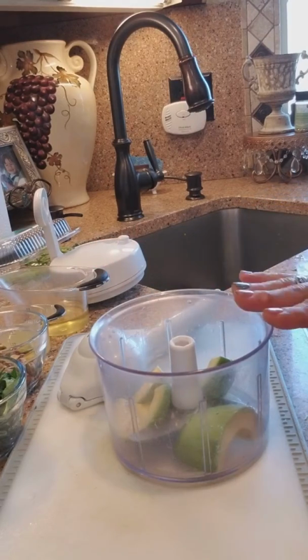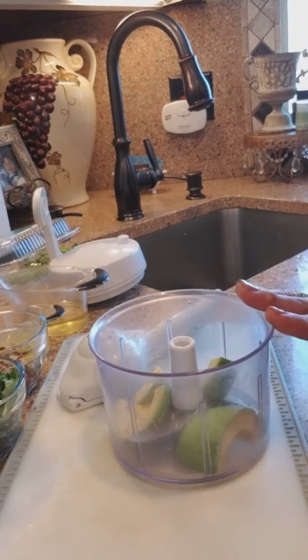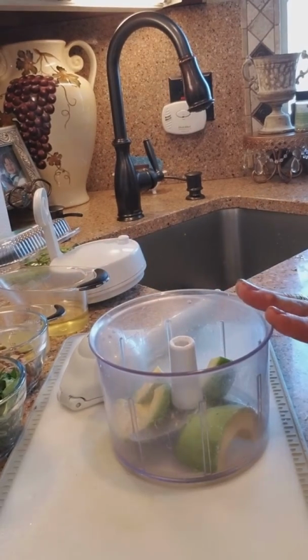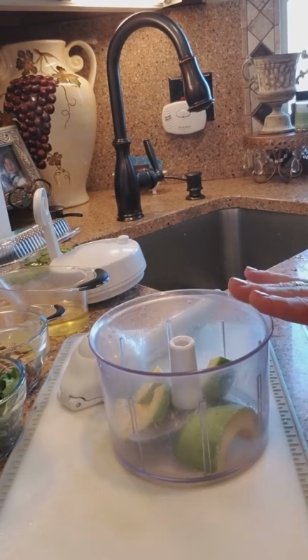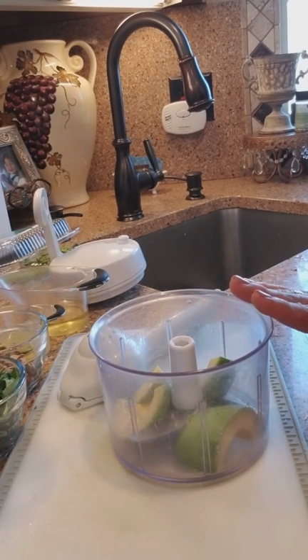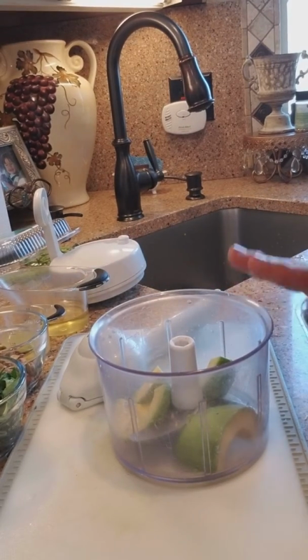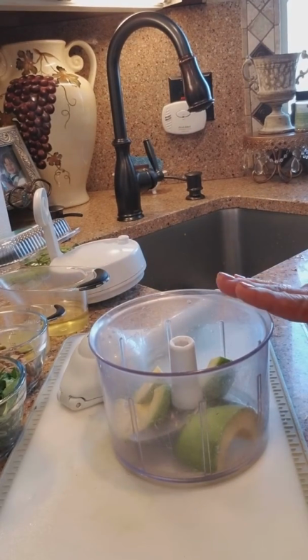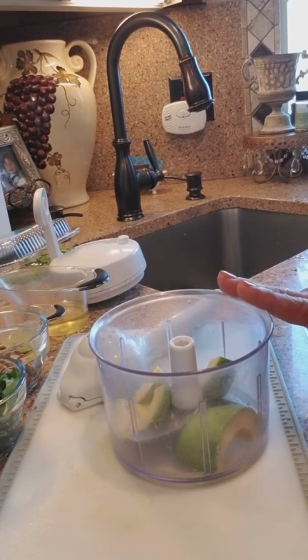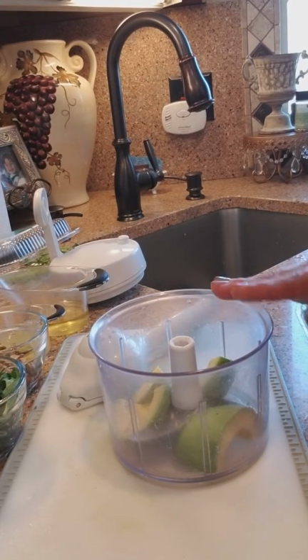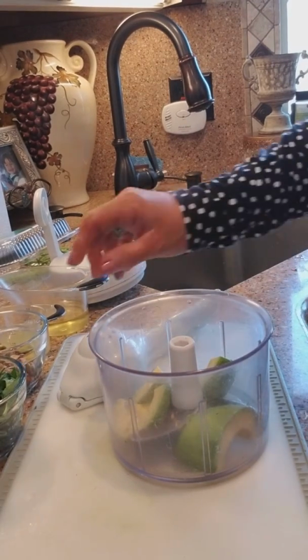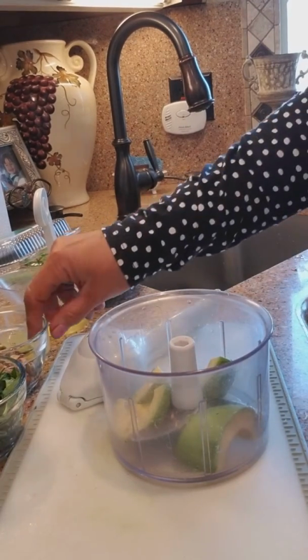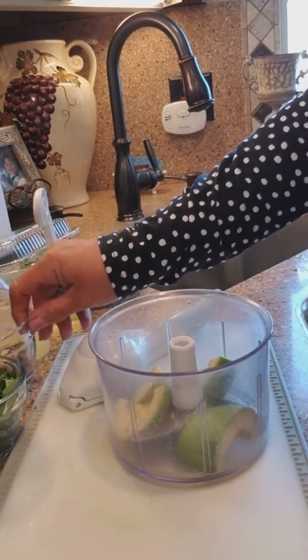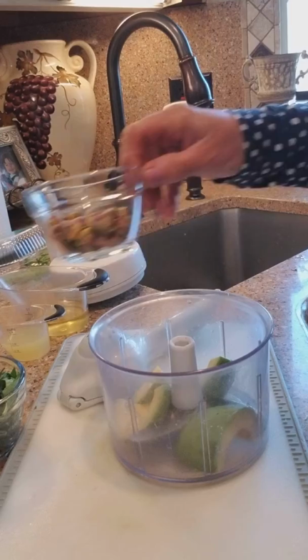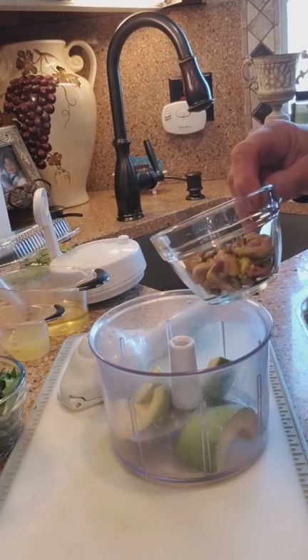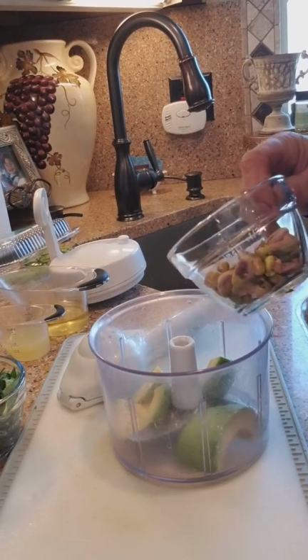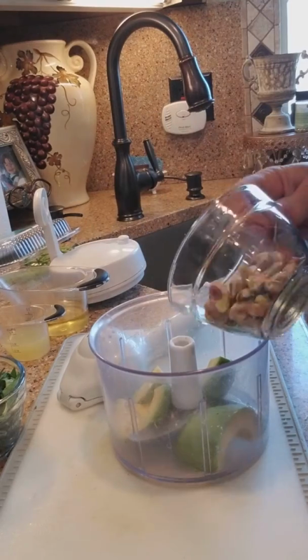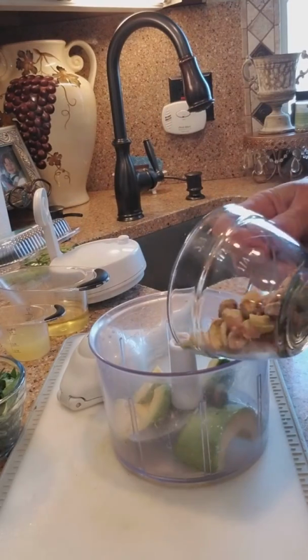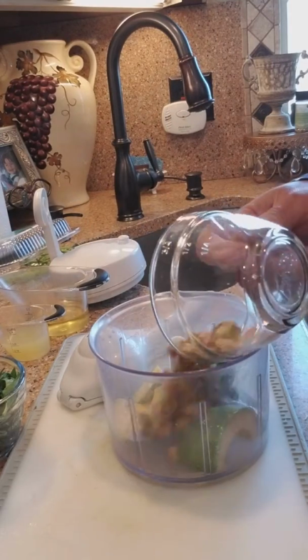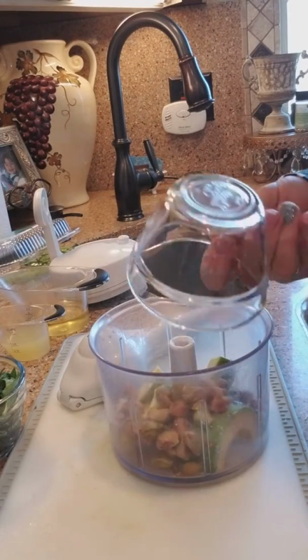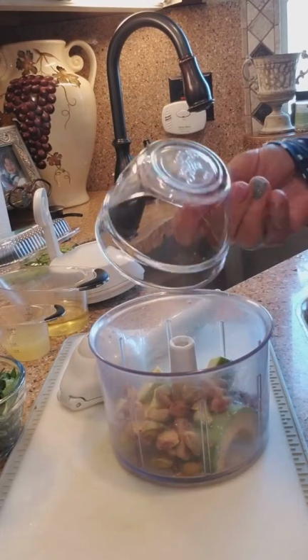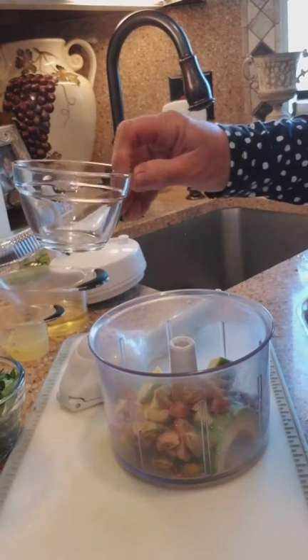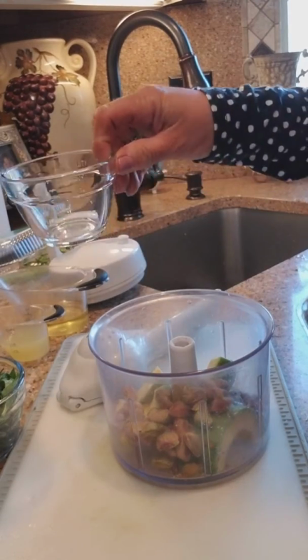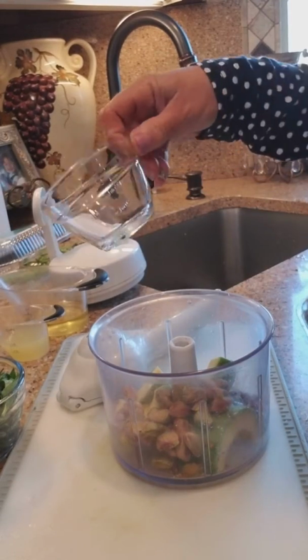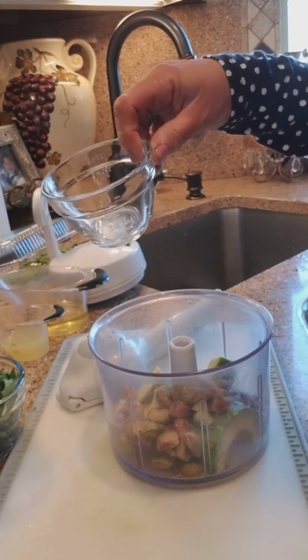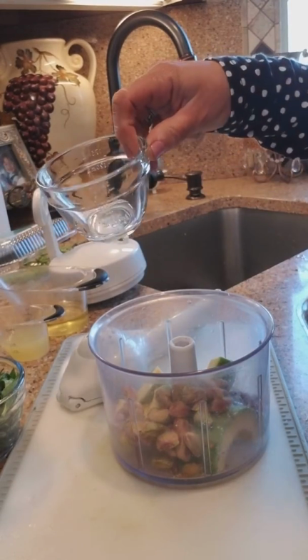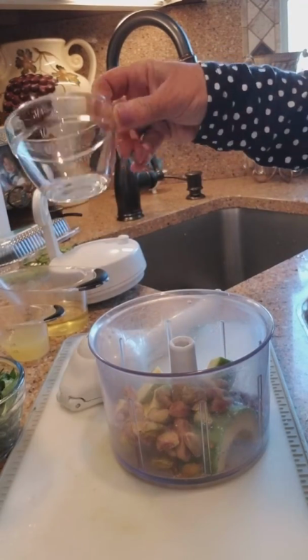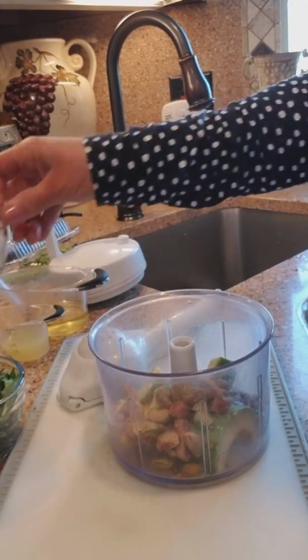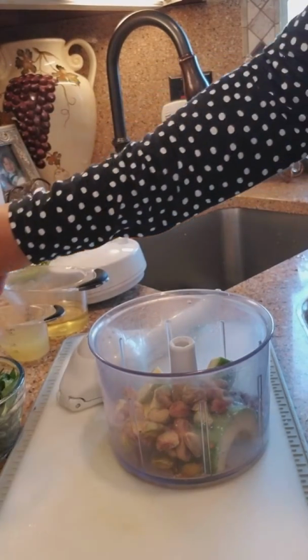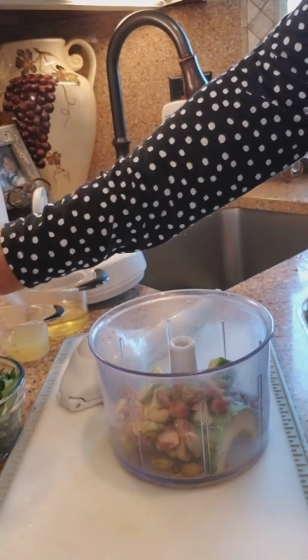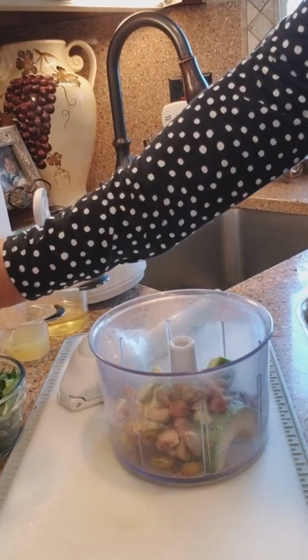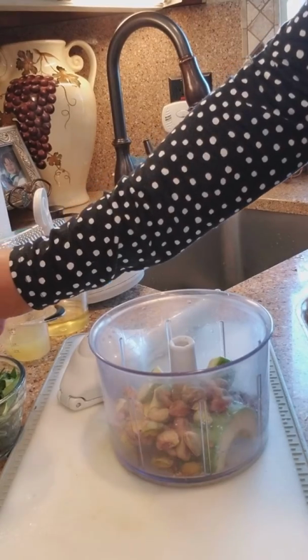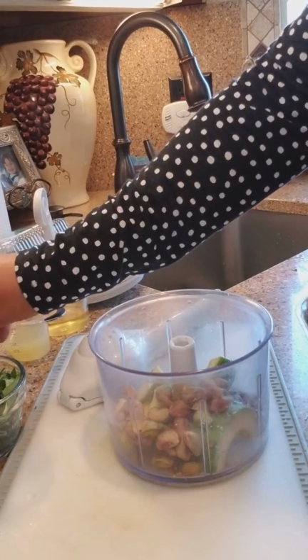I have two avocados just cut in half. I'm going to be adding a quarter cup of pistachios that have been shelled, obviously, and these little prep bowls help you know, prepare for the meal.